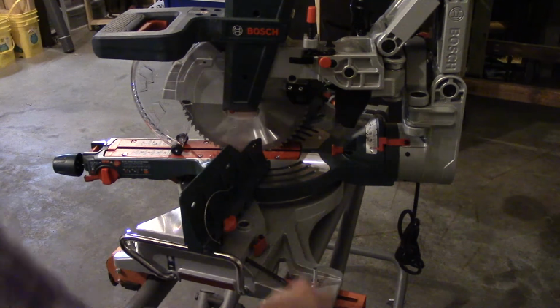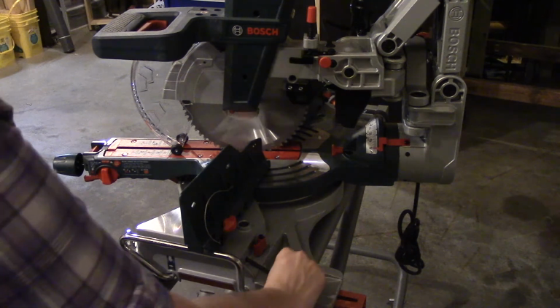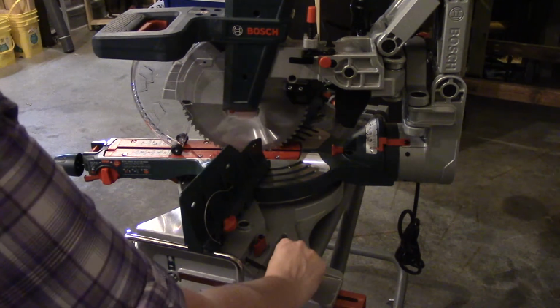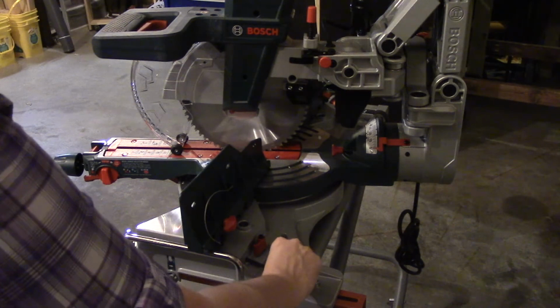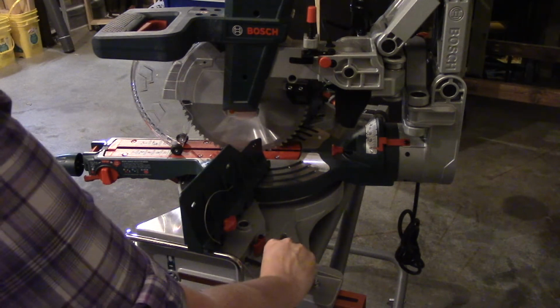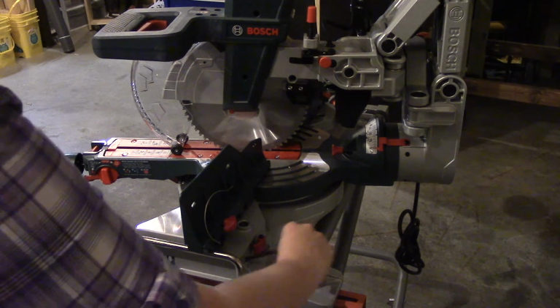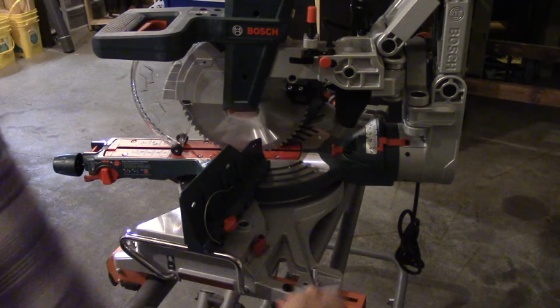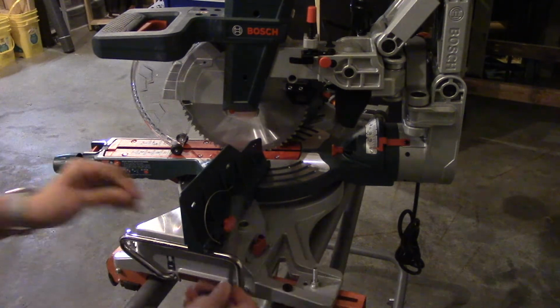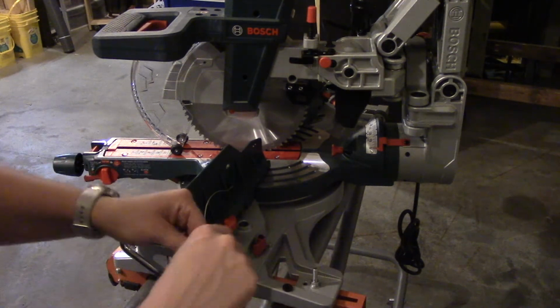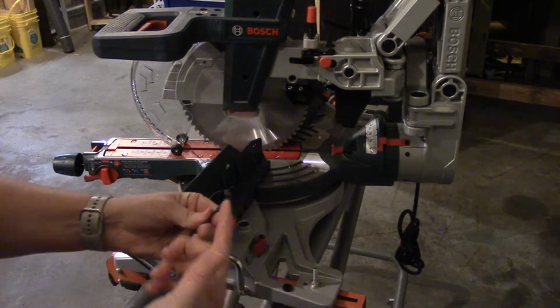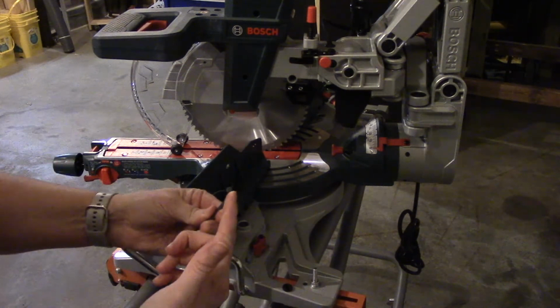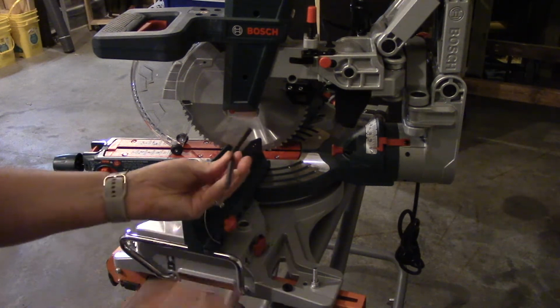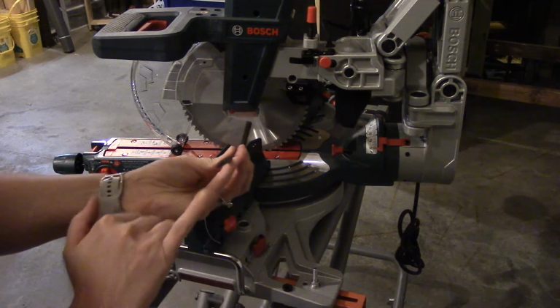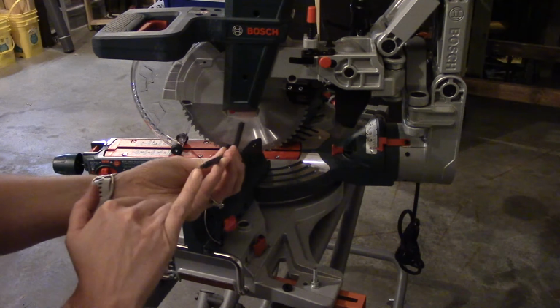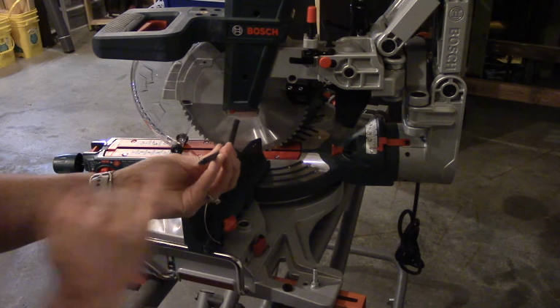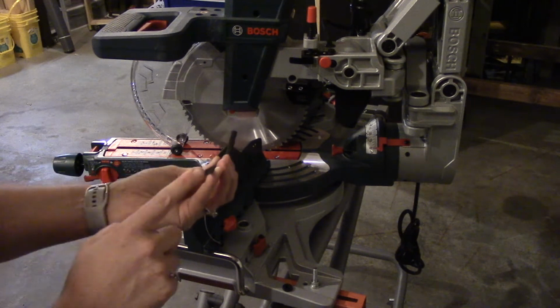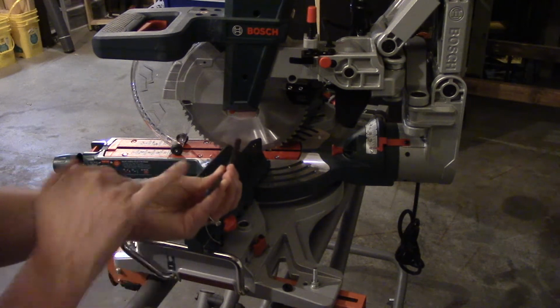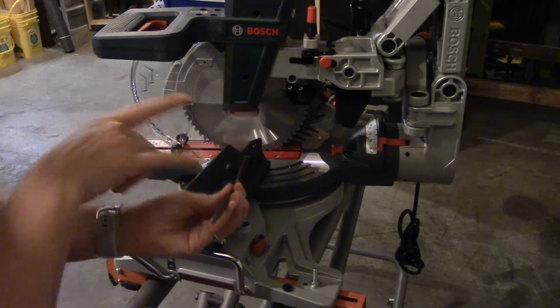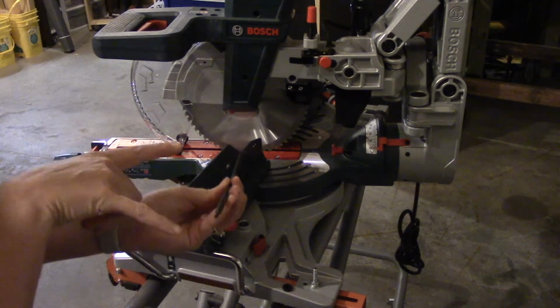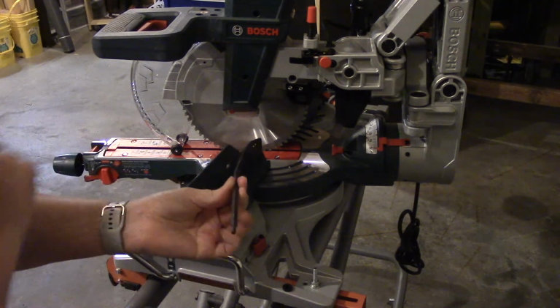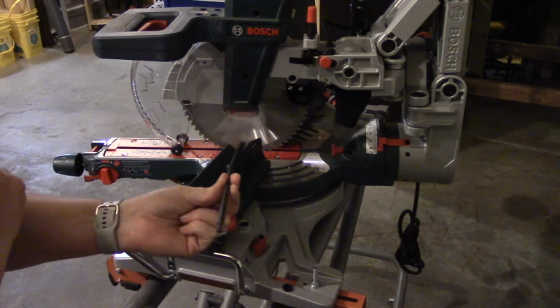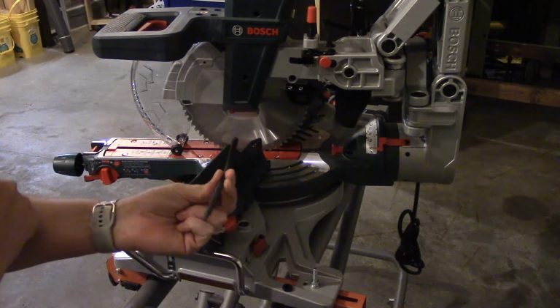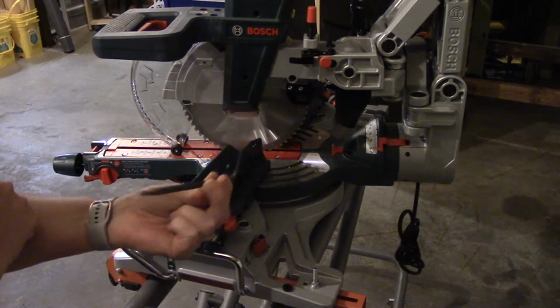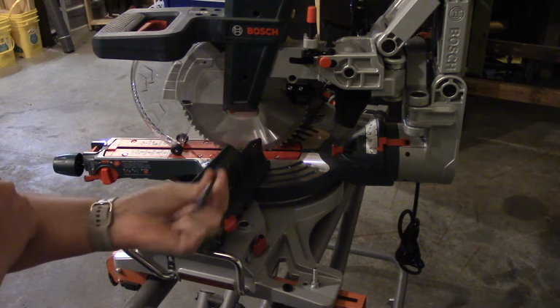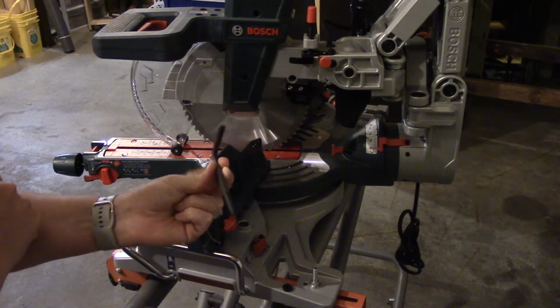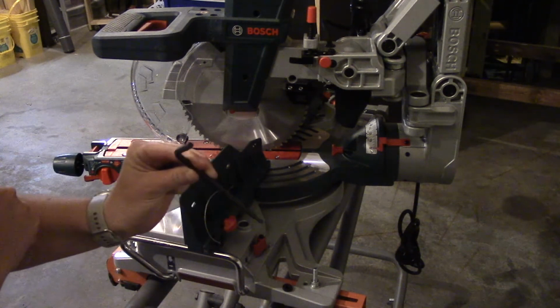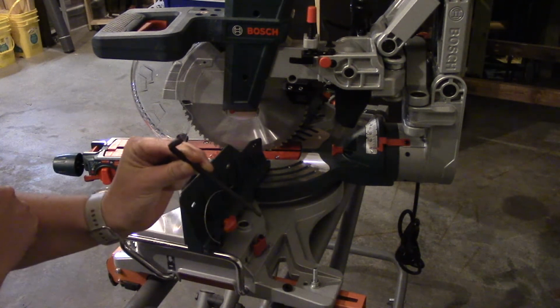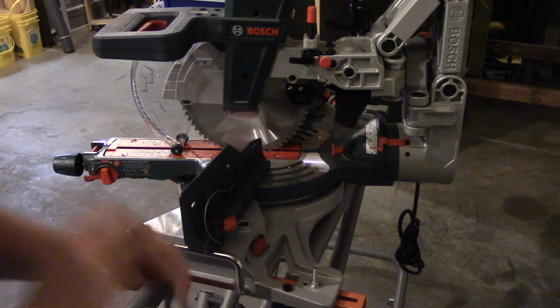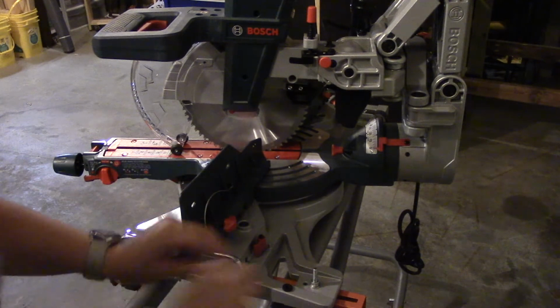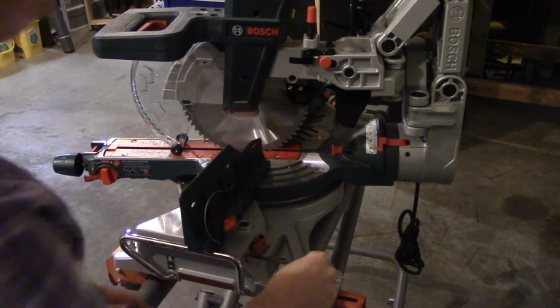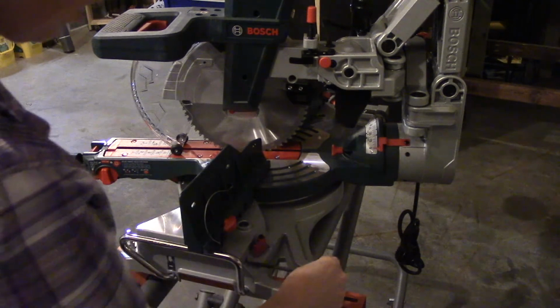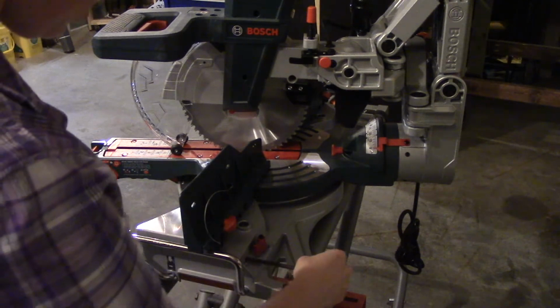One thing I'd like to call out on this hex key — you'll notice one end is bigger than the other. That's why you have two hex keys in one so you don't need two tools, which is kind of nice.